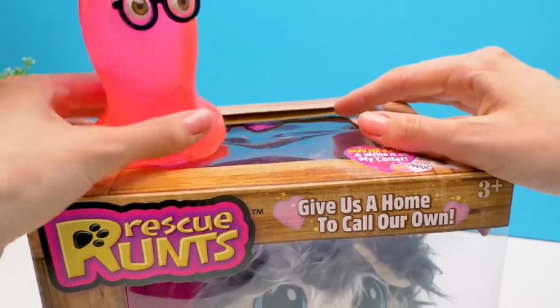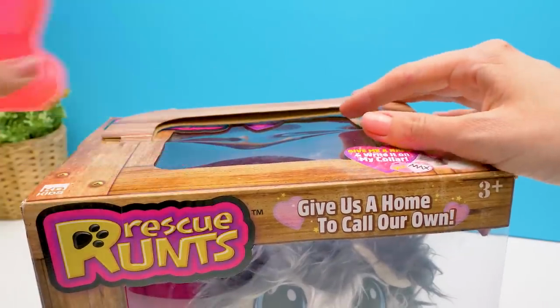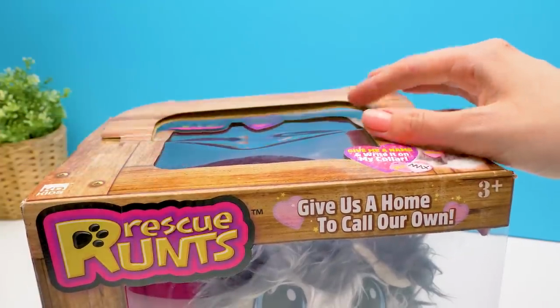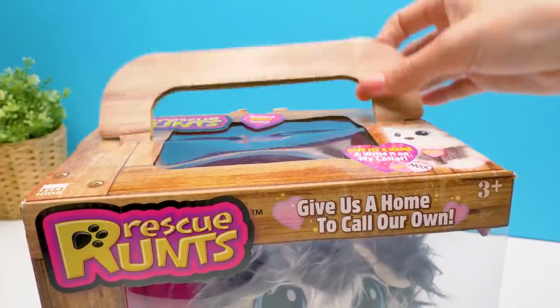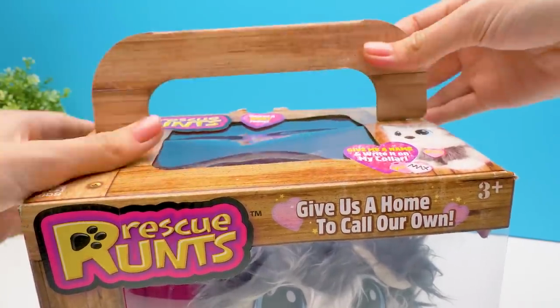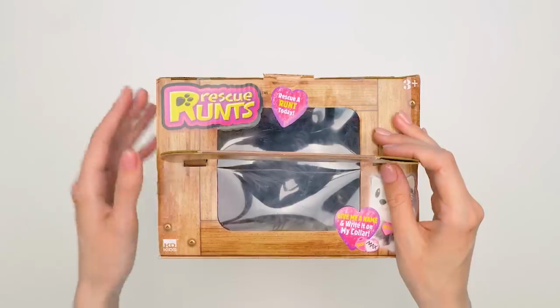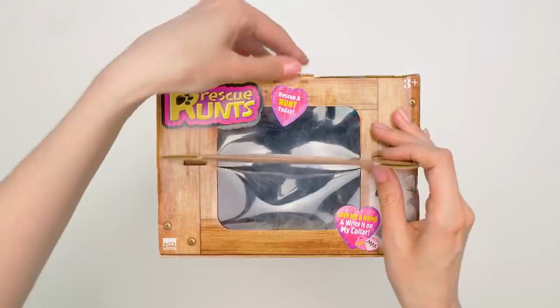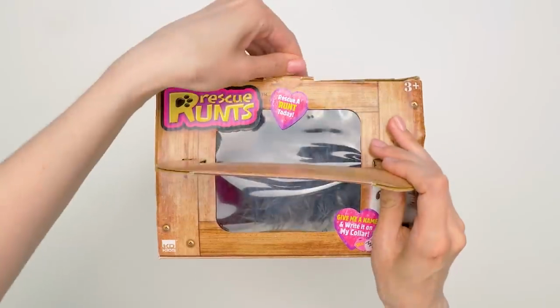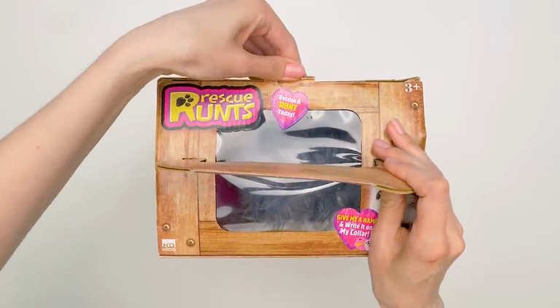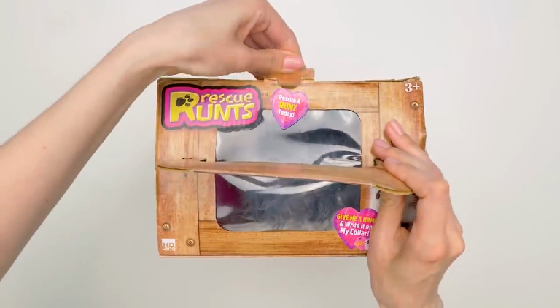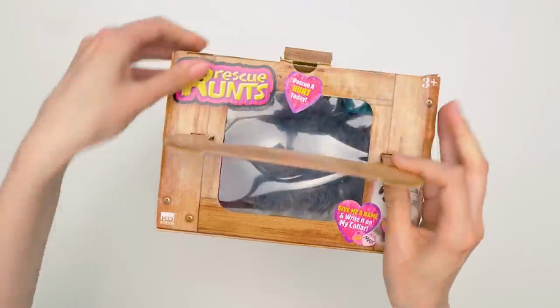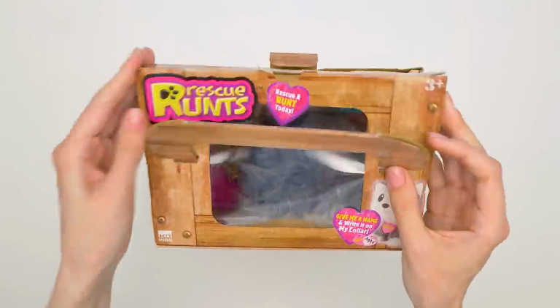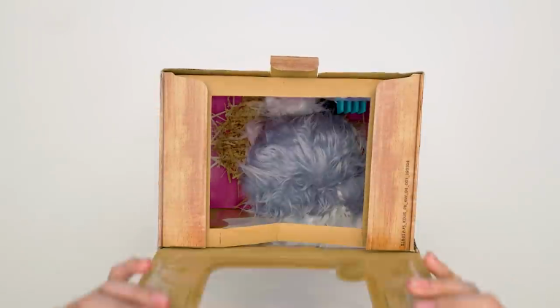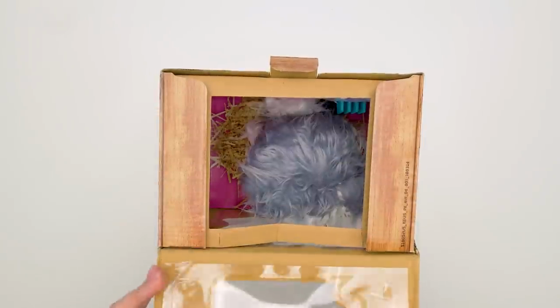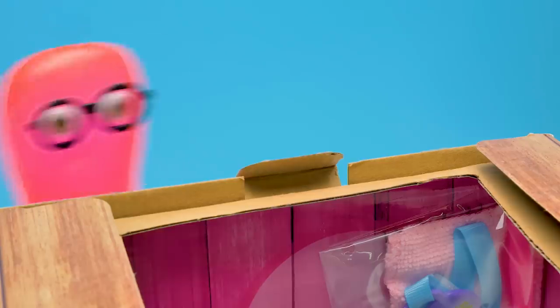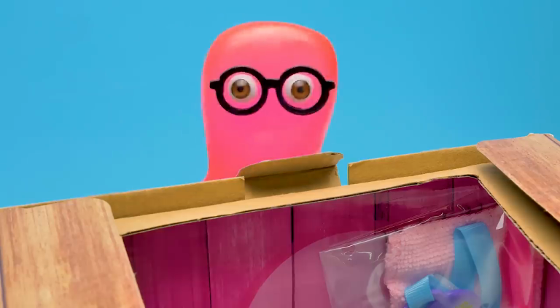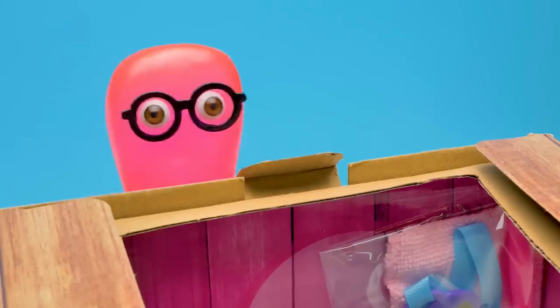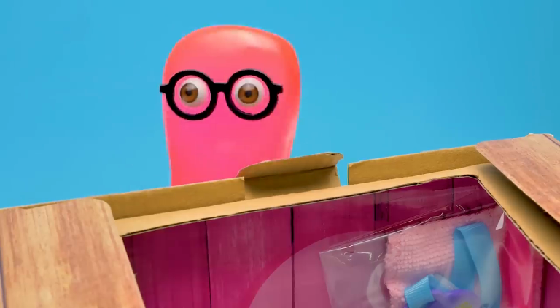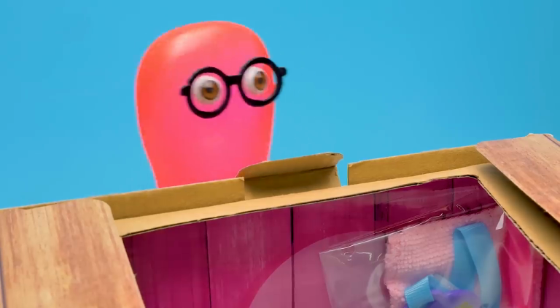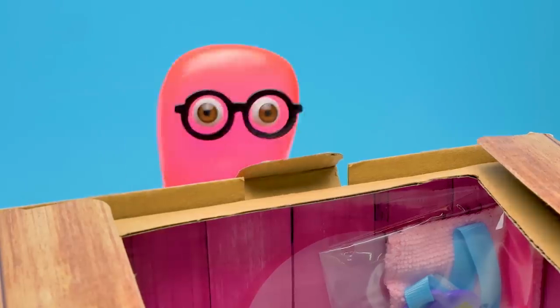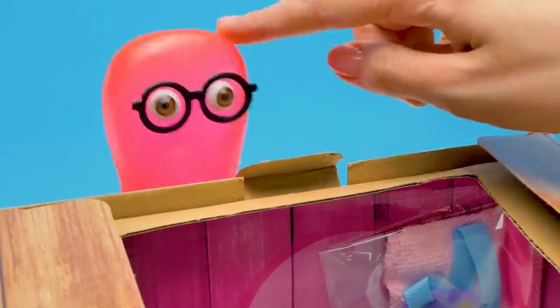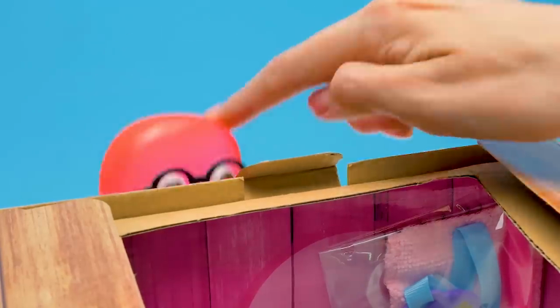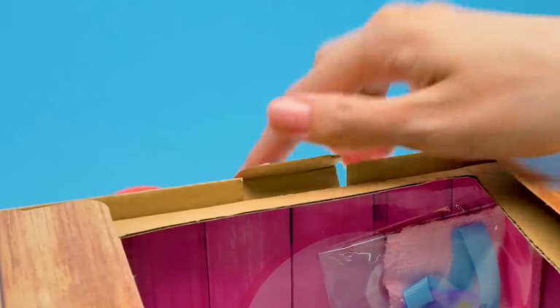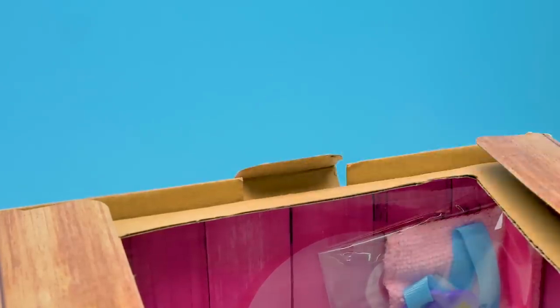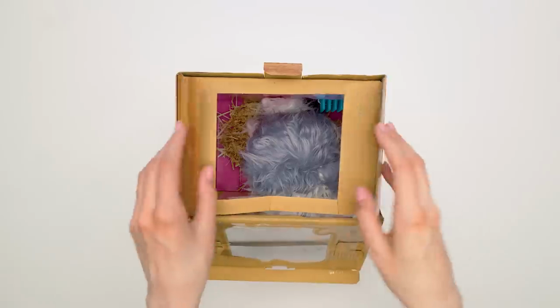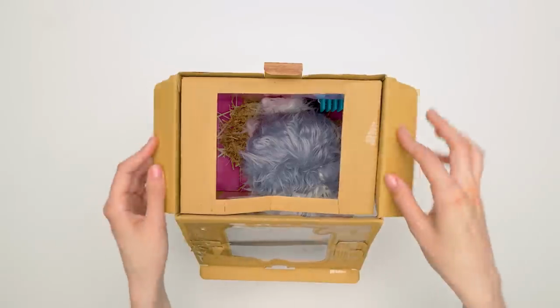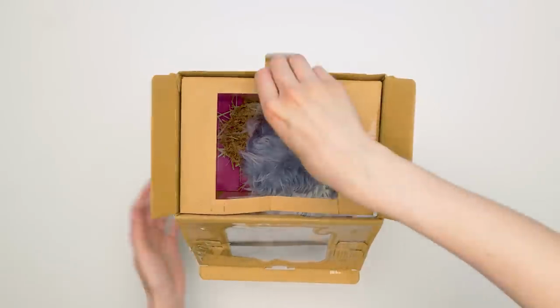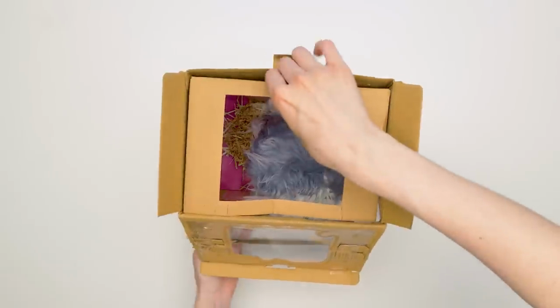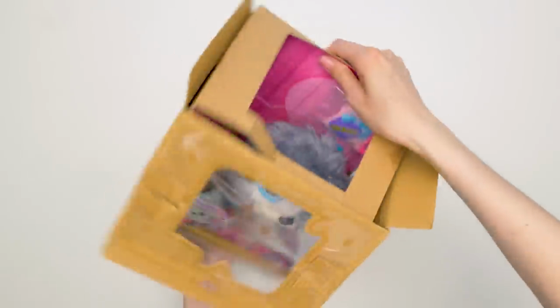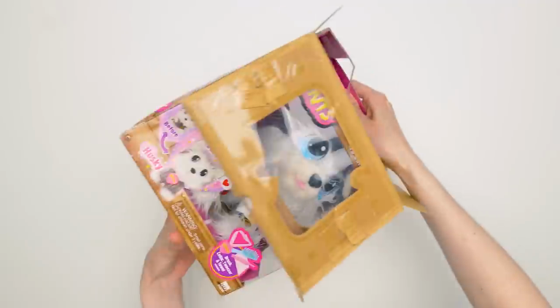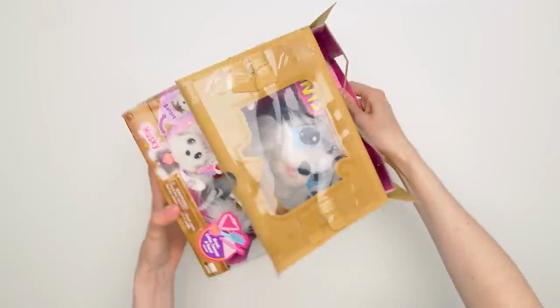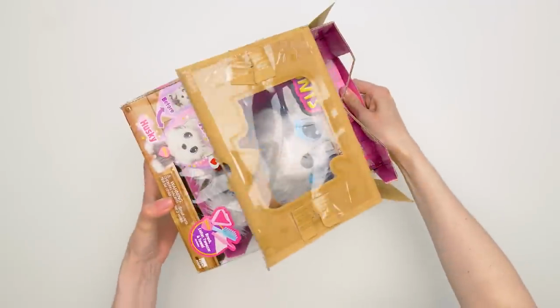A claw hammer? Really? It's actually easy. Look, we open here like this, and then like that. But next, we will surely need a claw hammer. Be a little more patient, Sammy. Time to get to know each other better. Like this.